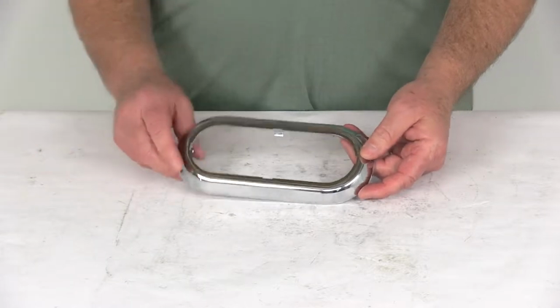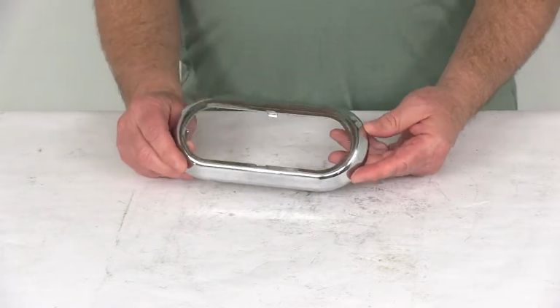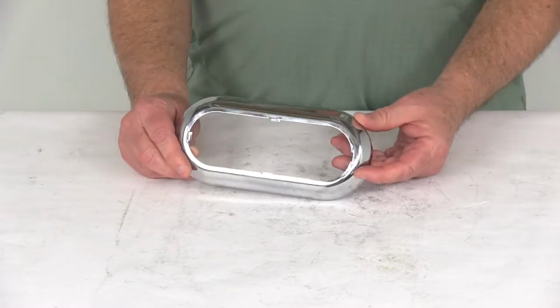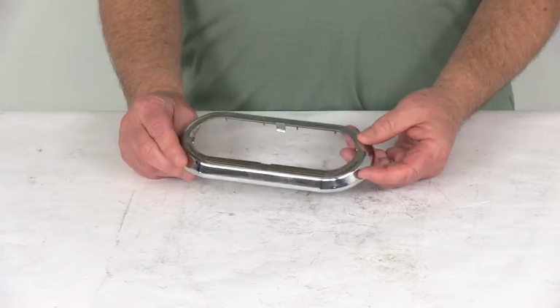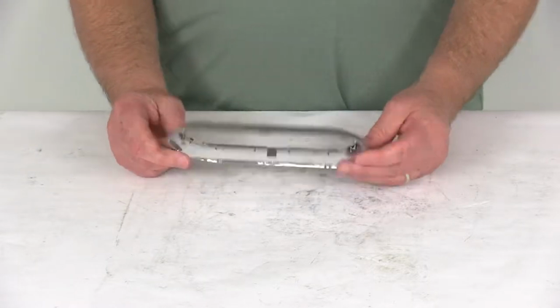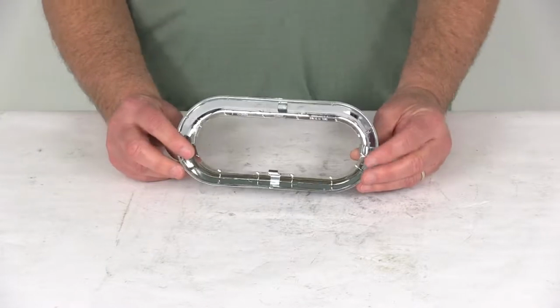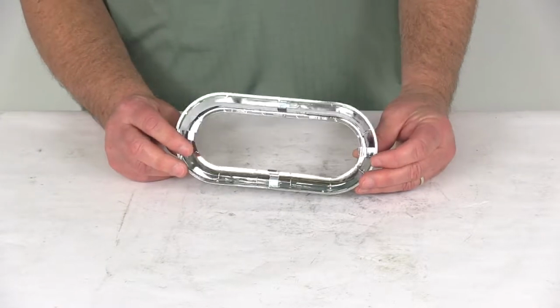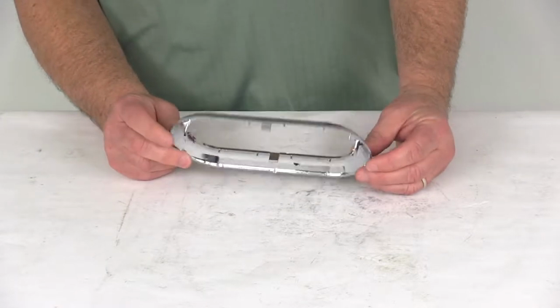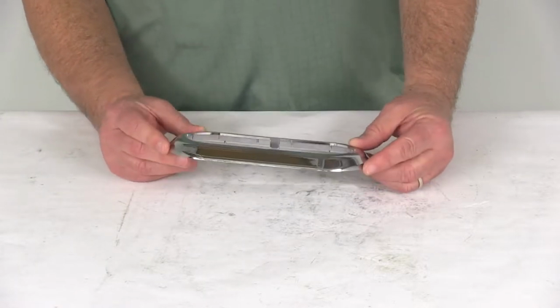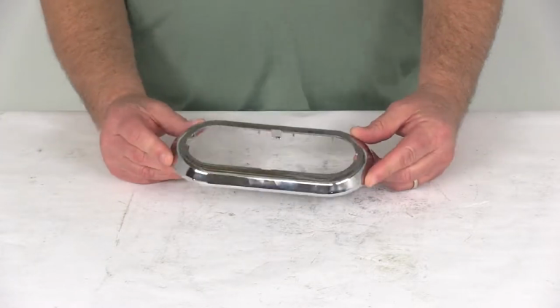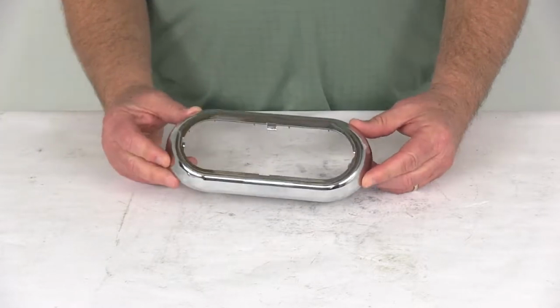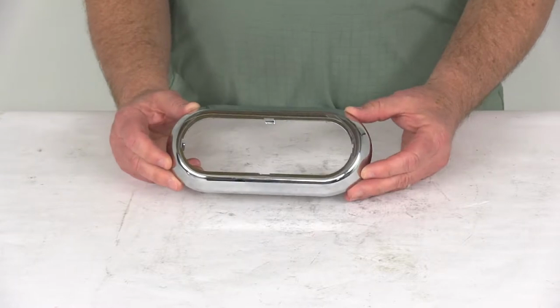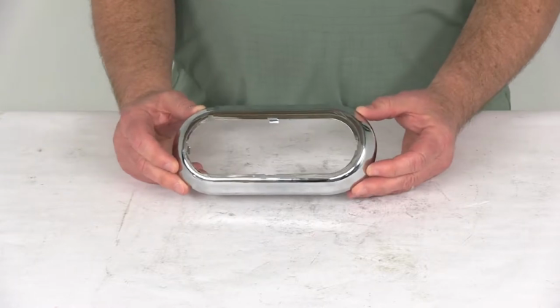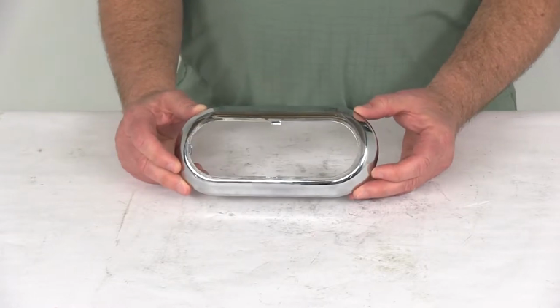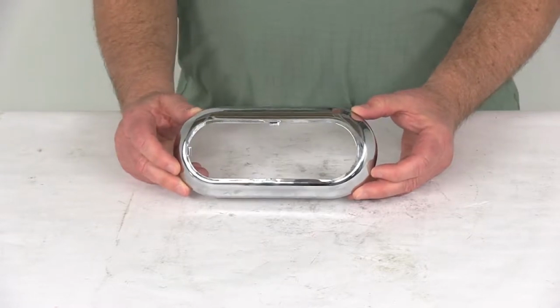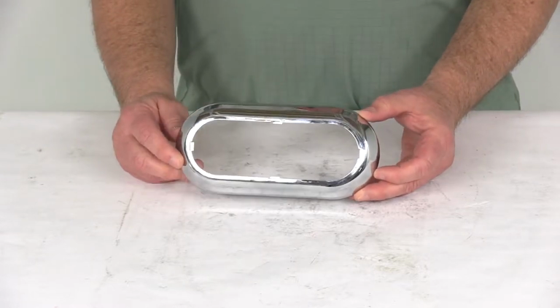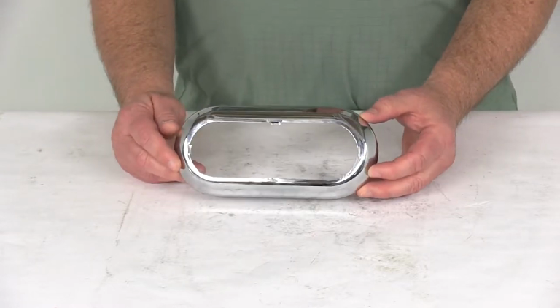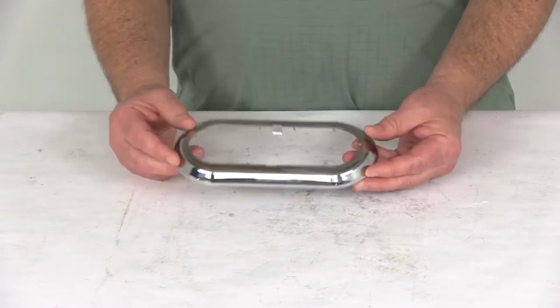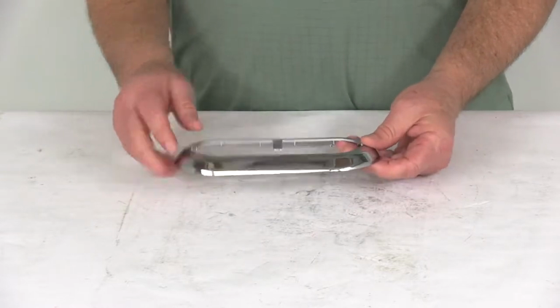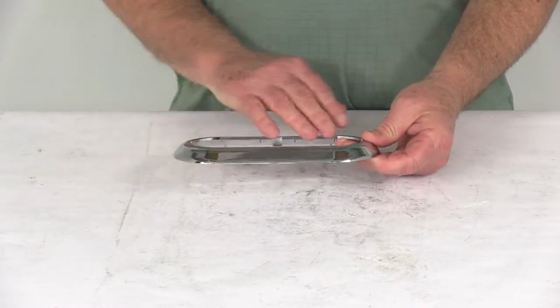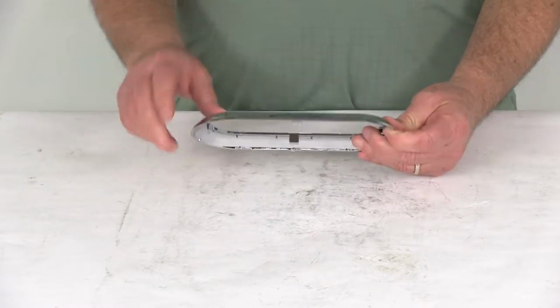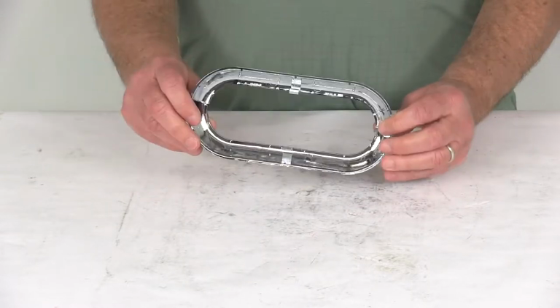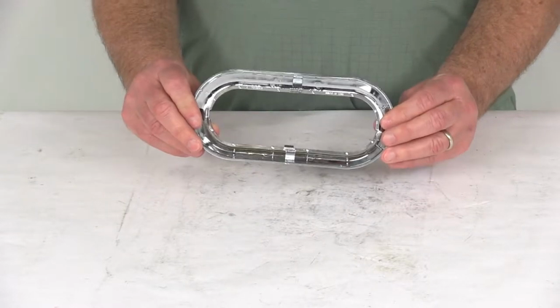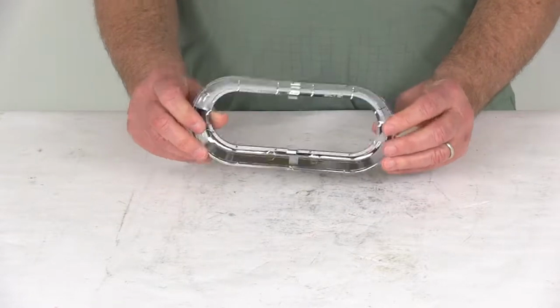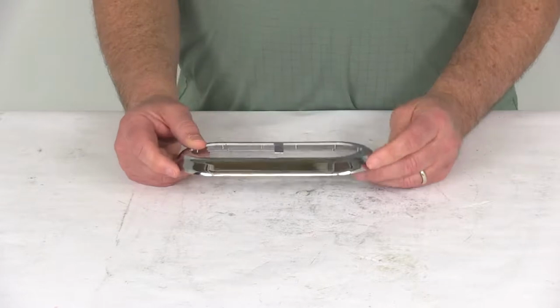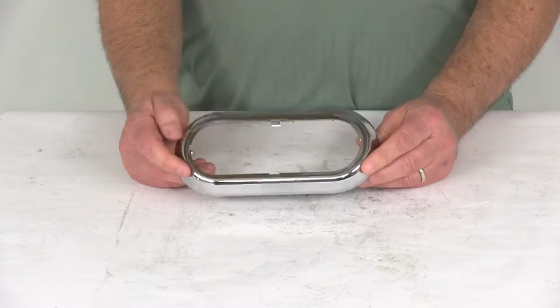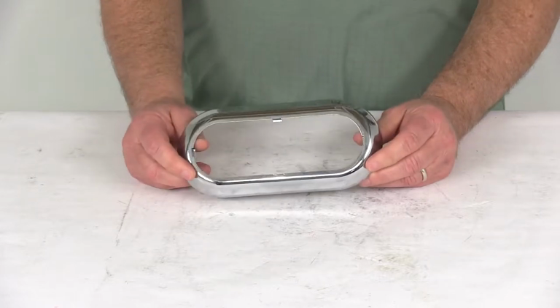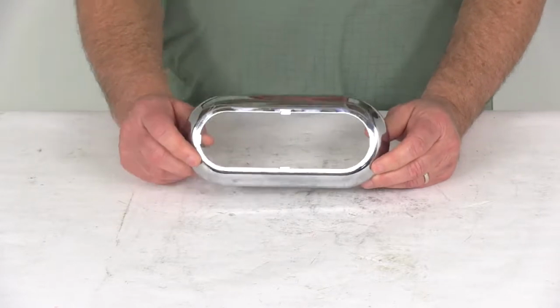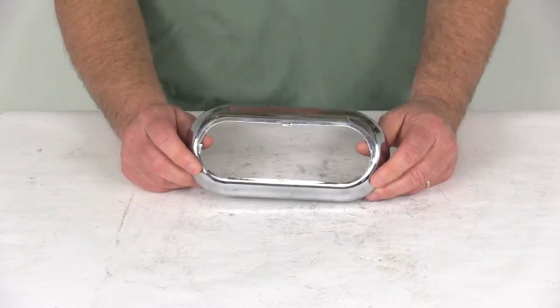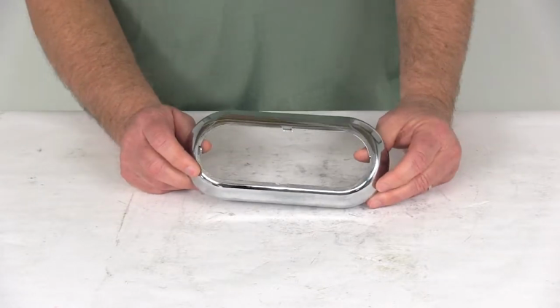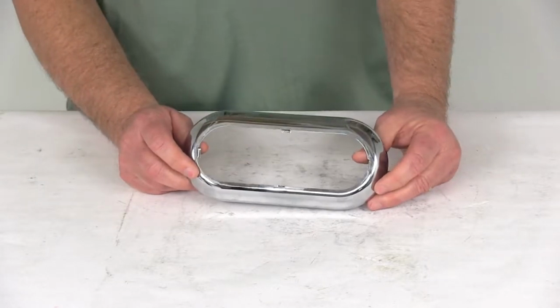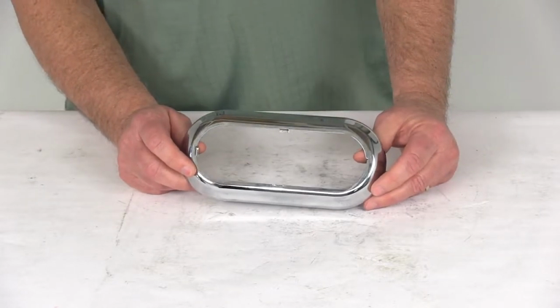Today we're going to take a look at the chrome accent ring for the Optronics STL78 and BUL78 LED series trailer lights. This is a snap-on chrome accent ring for the STL78 and BUL78 series LED lights.